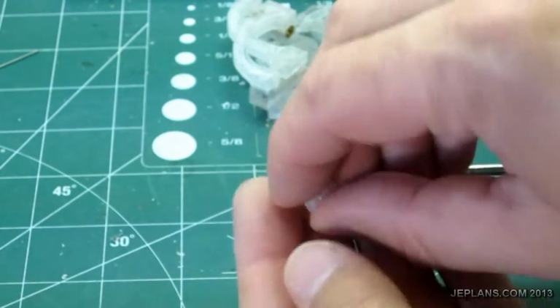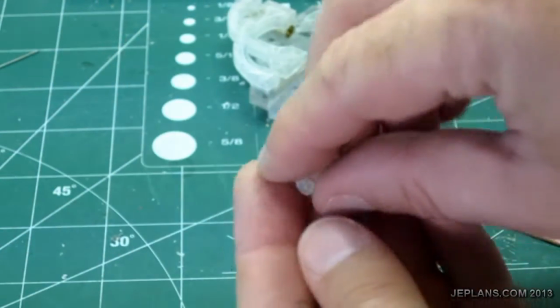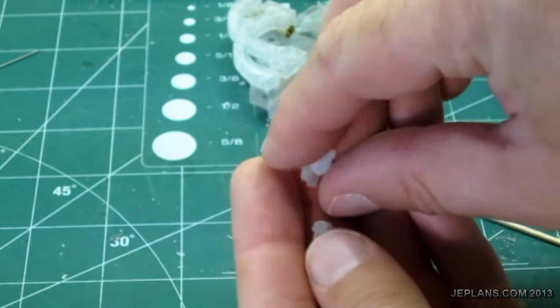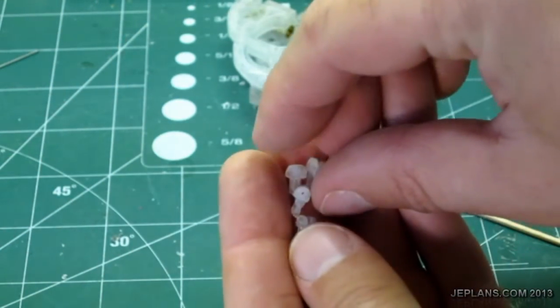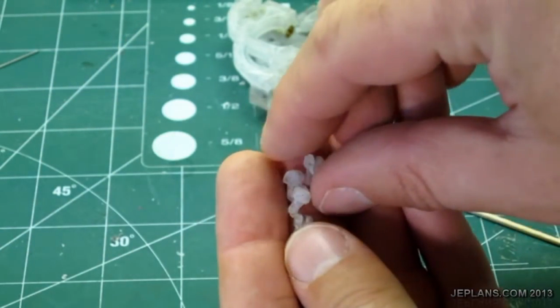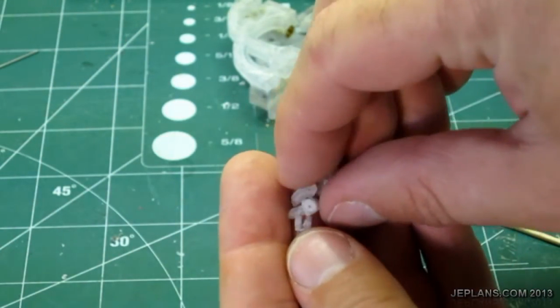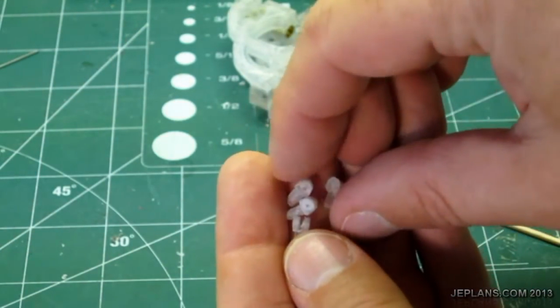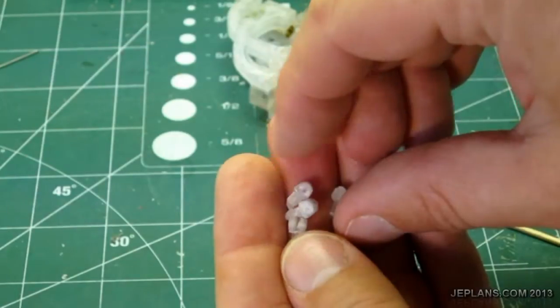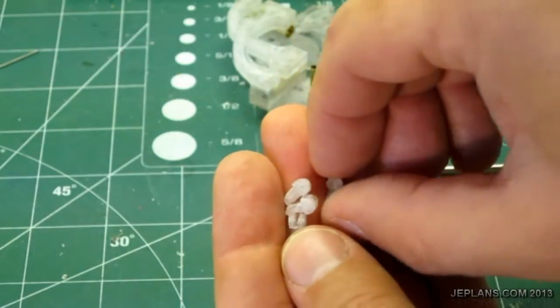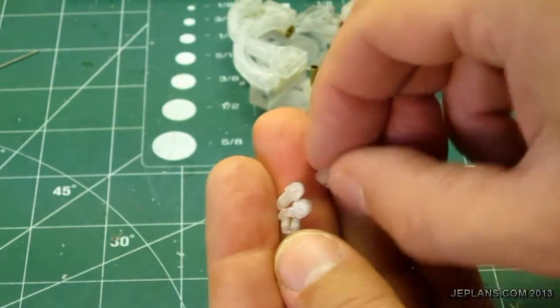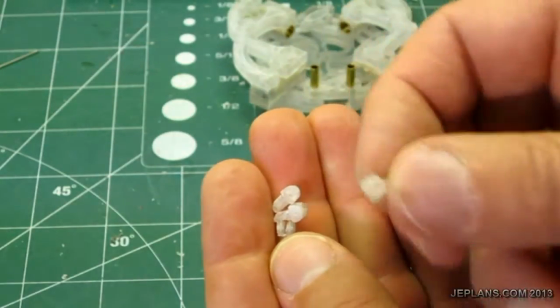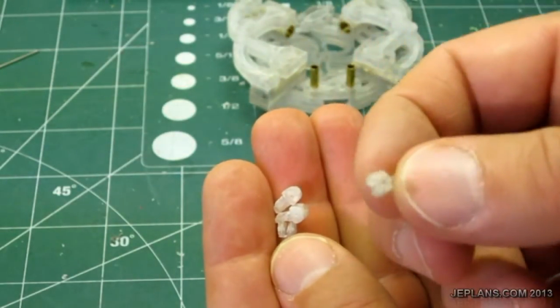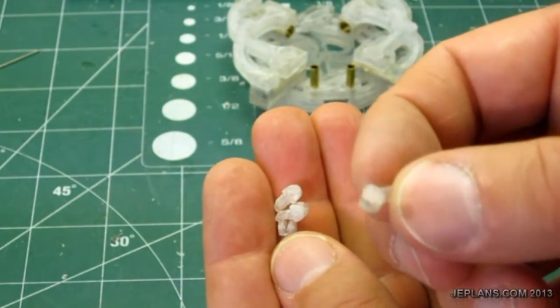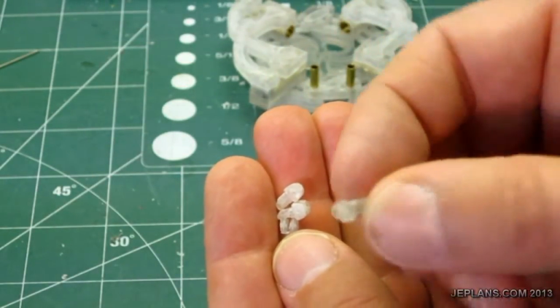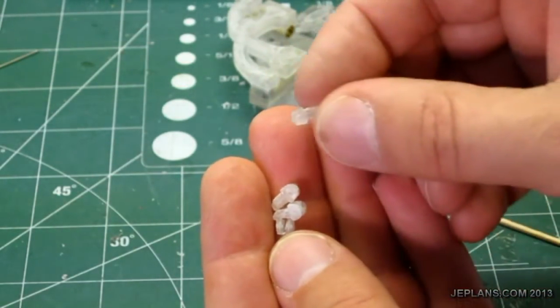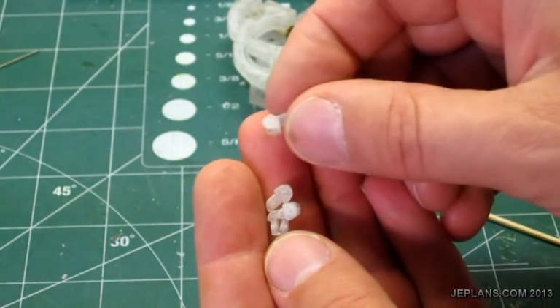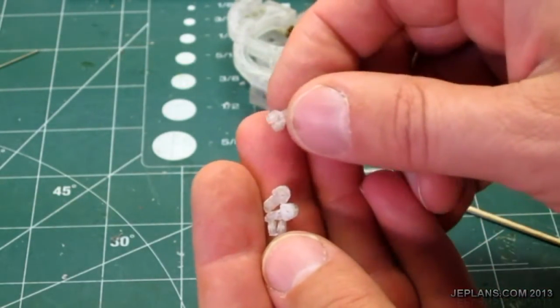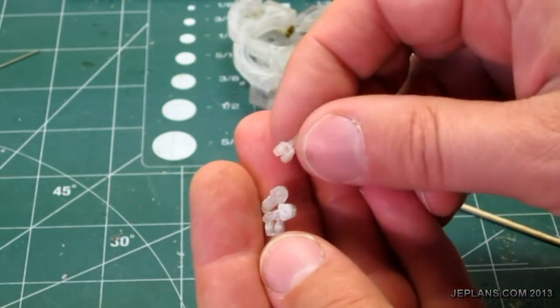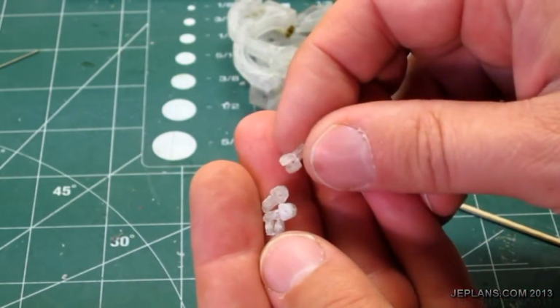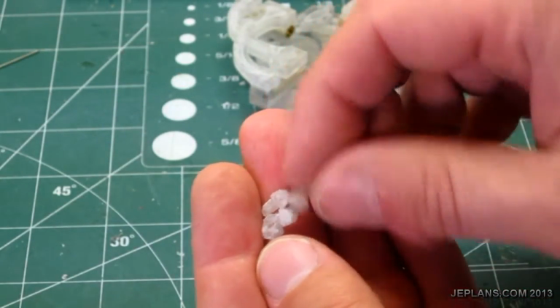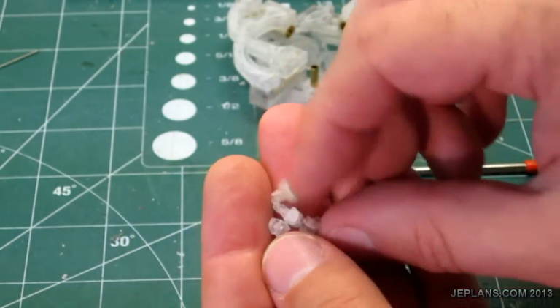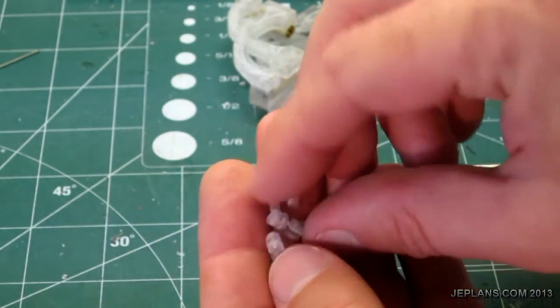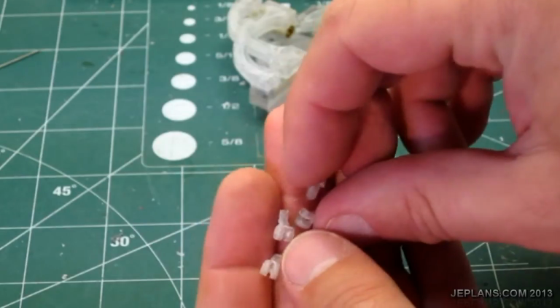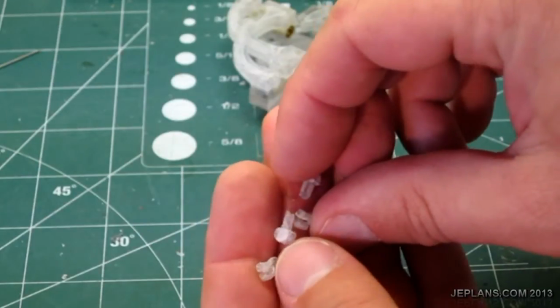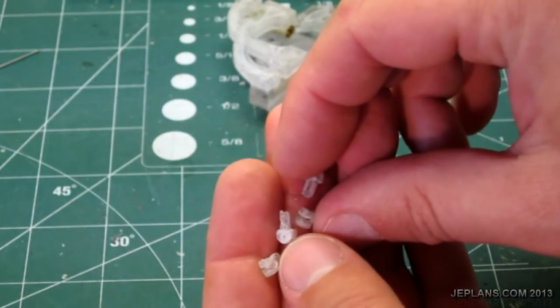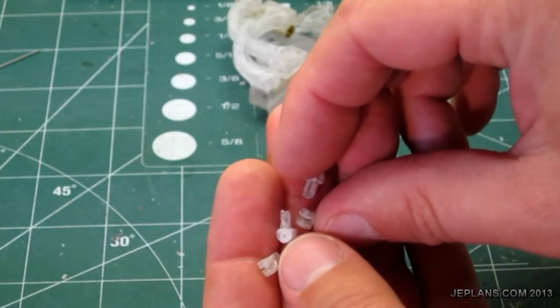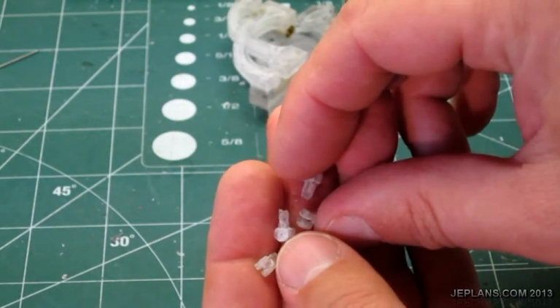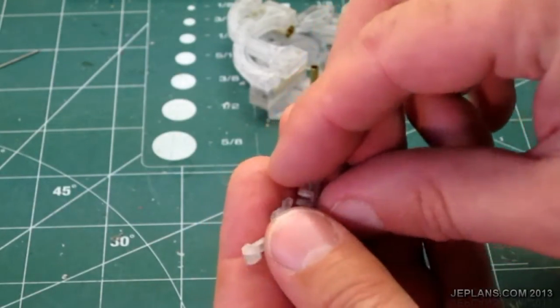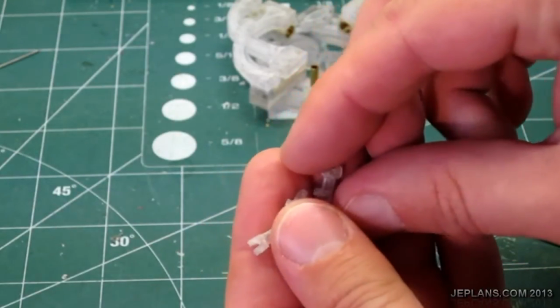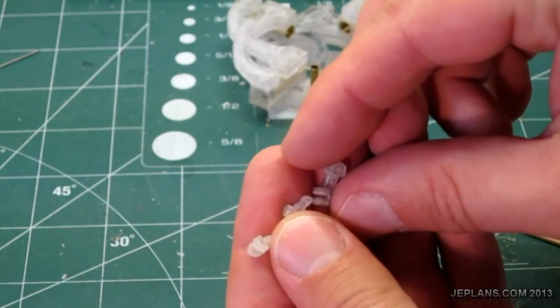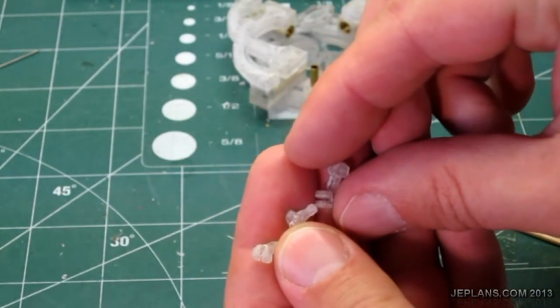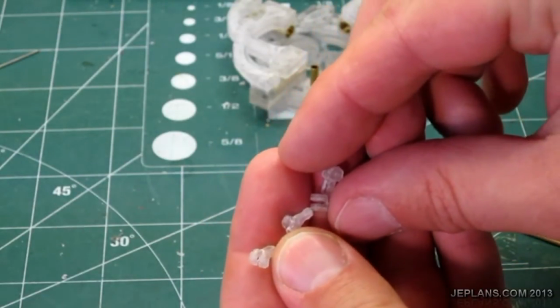It ended up being extremely difficult to cut these out of the plastic. It kept overheating and fusing together, but I did manage to get it done. Personally, I wouldn't do it again — I would make them out of wood.